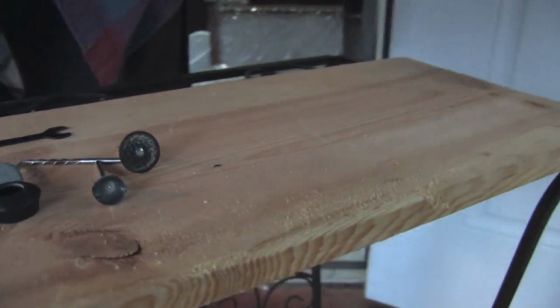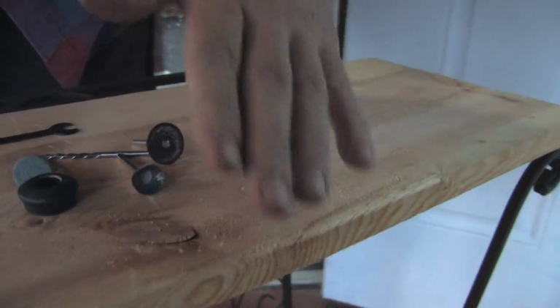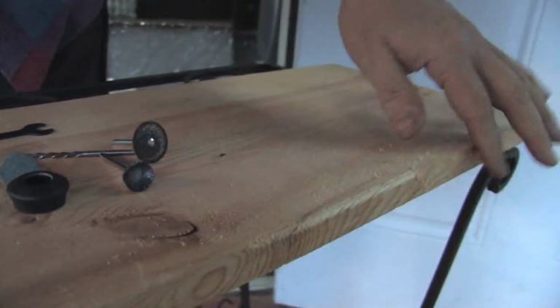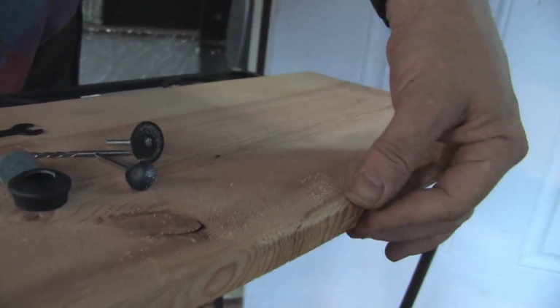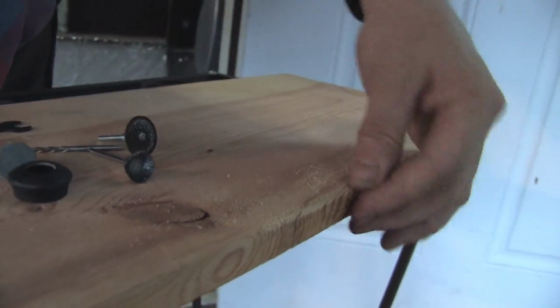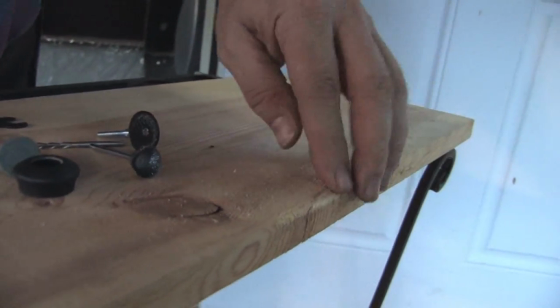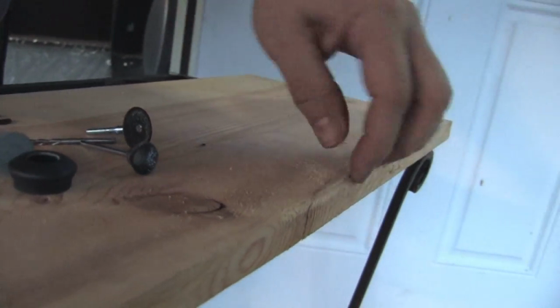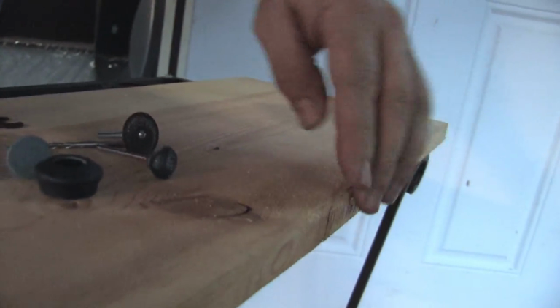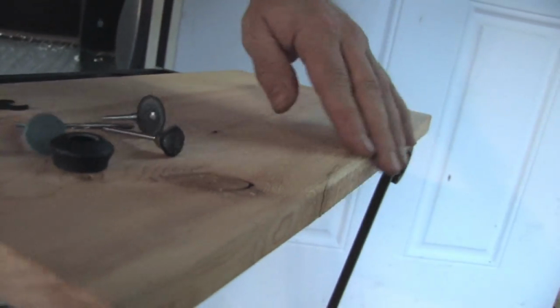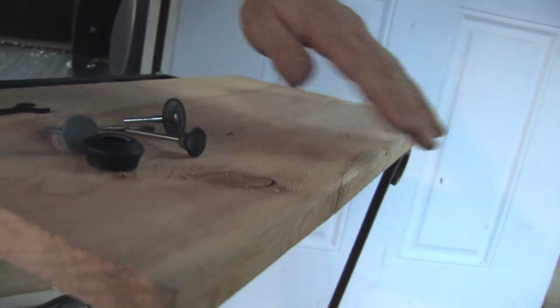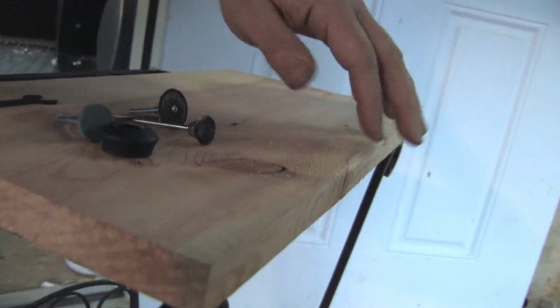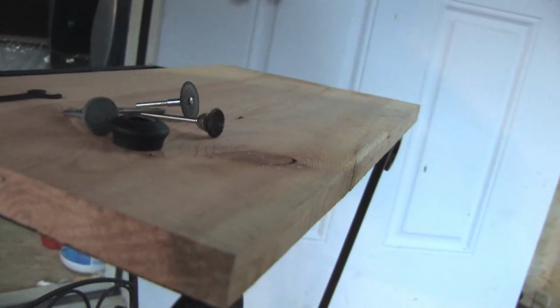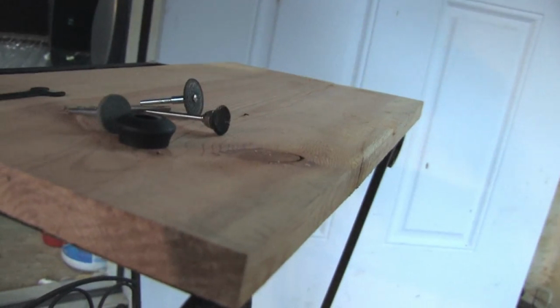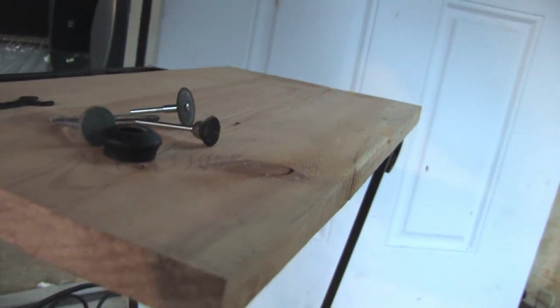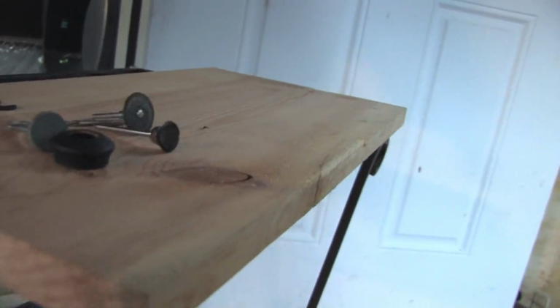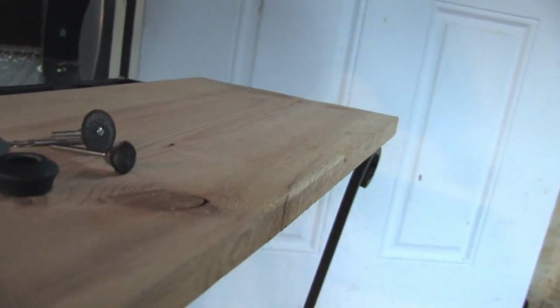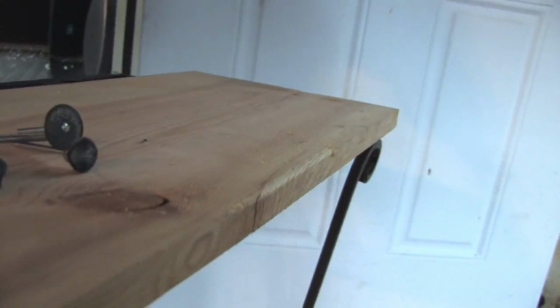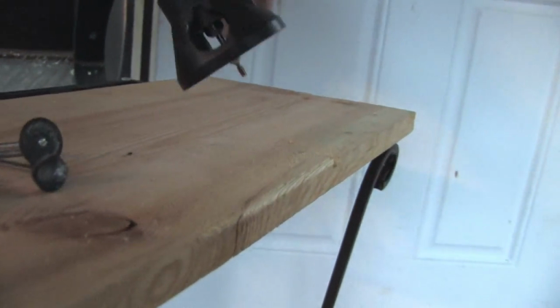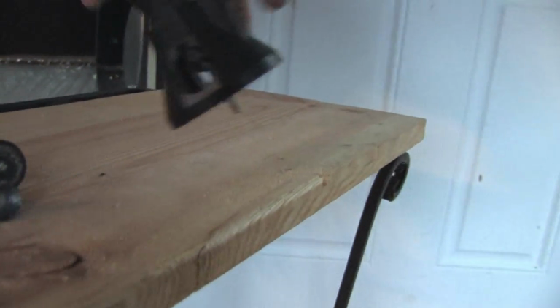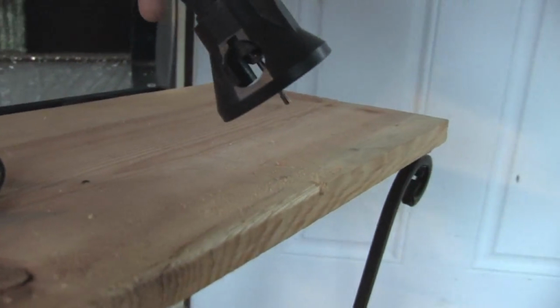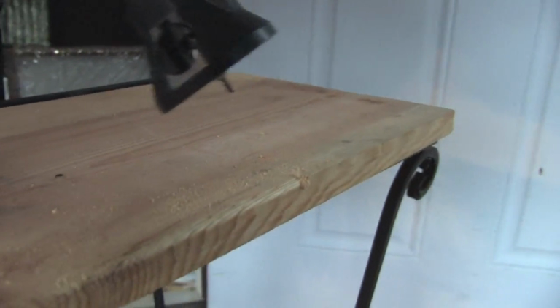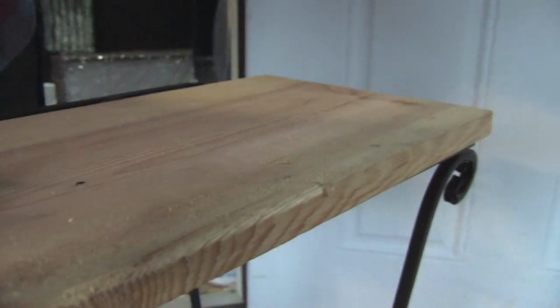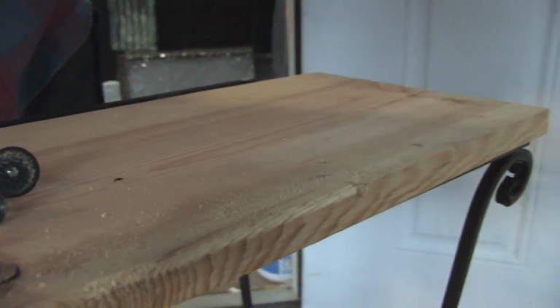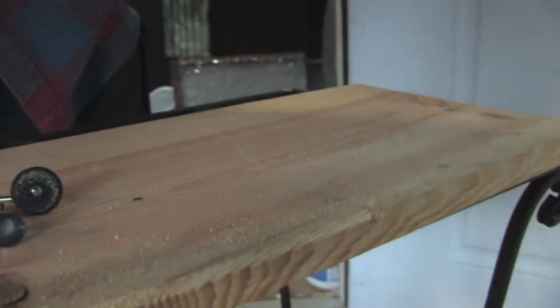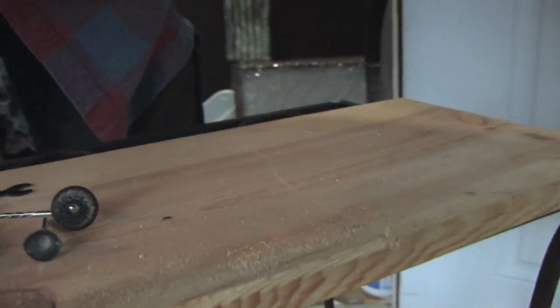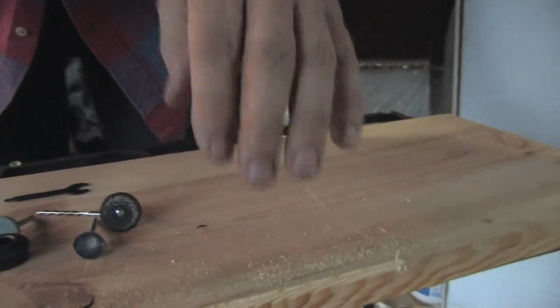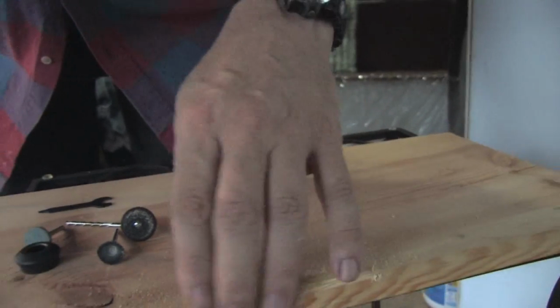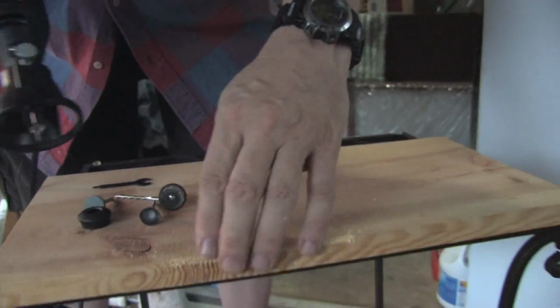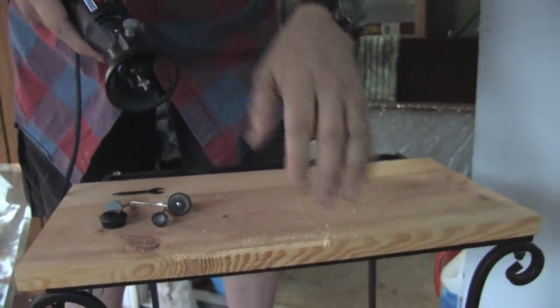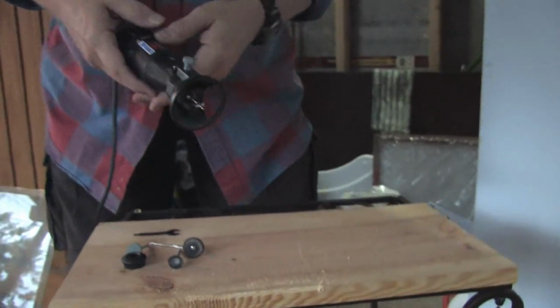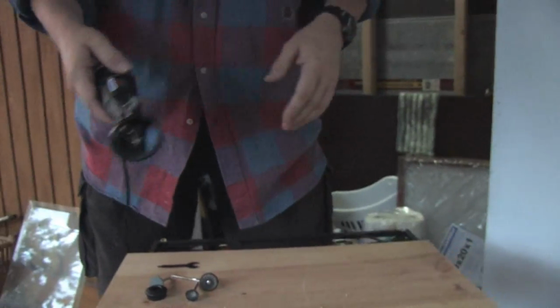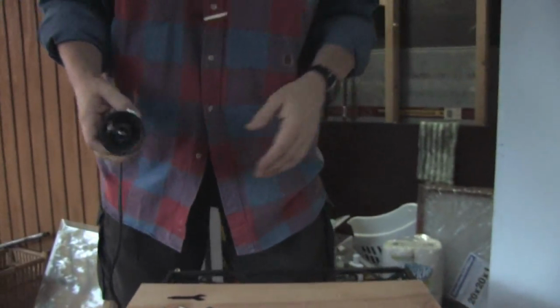Now, in the case of this demonstration, you can see I just did a rough rounding over. You want to work against the rotation of the tool so it doesn't pull your tool out of your hand — so you're sort of pushing against the rotation of the bit.